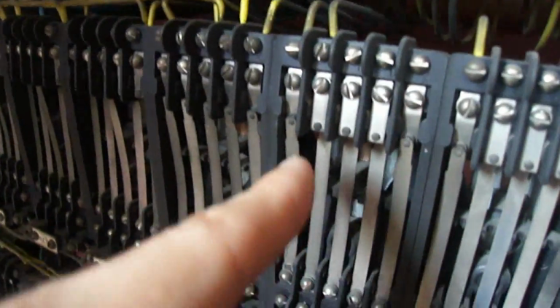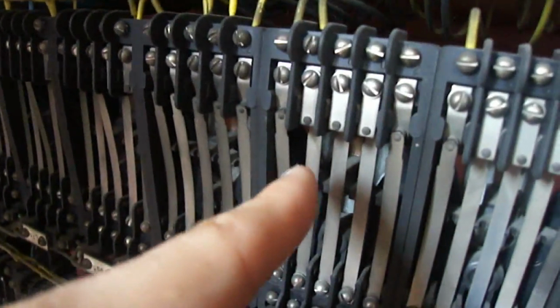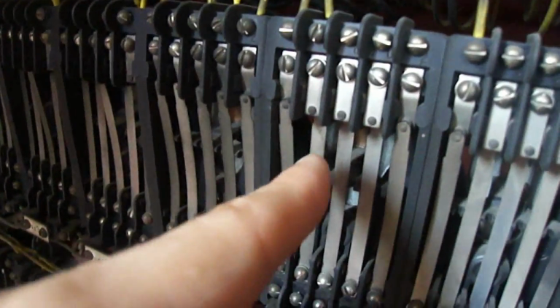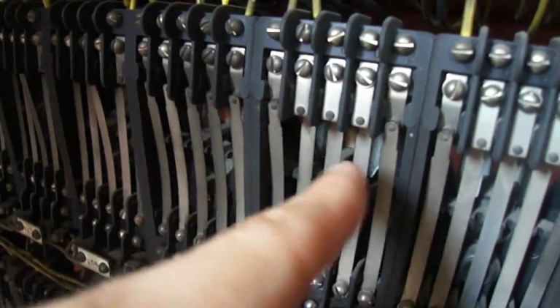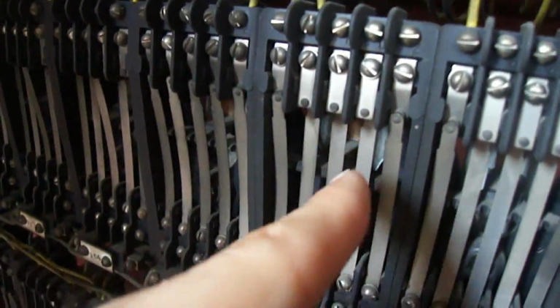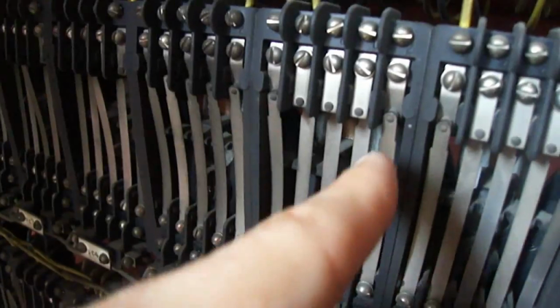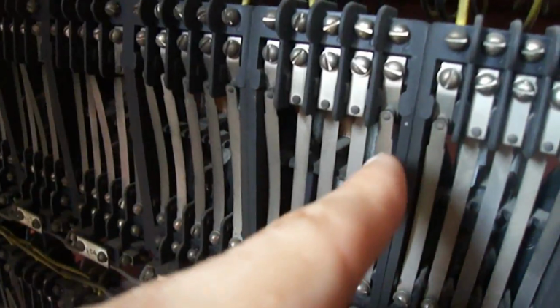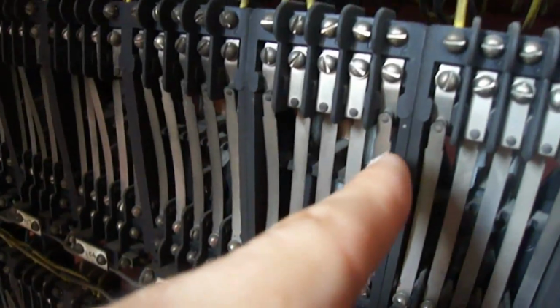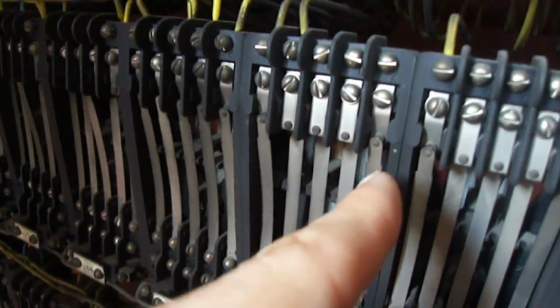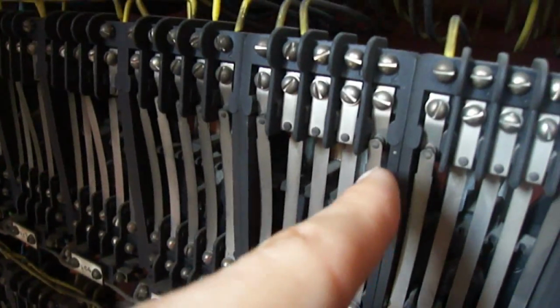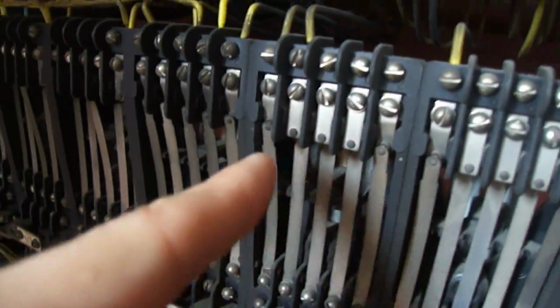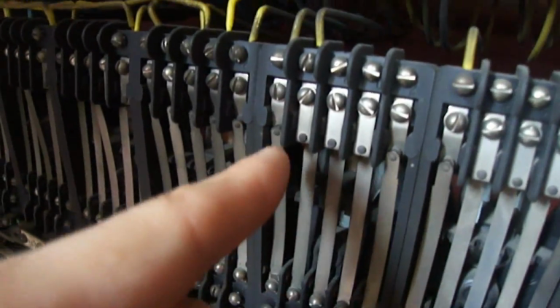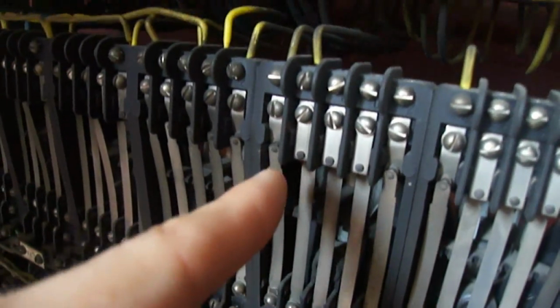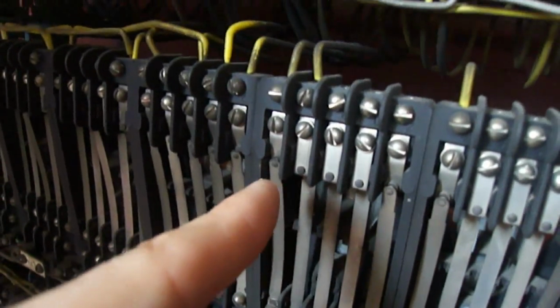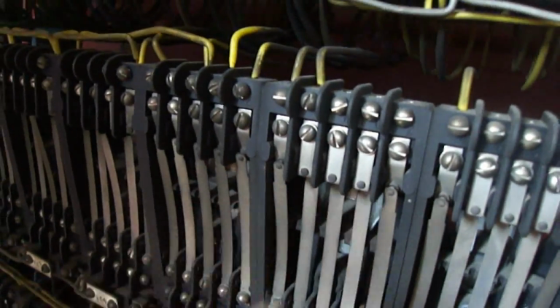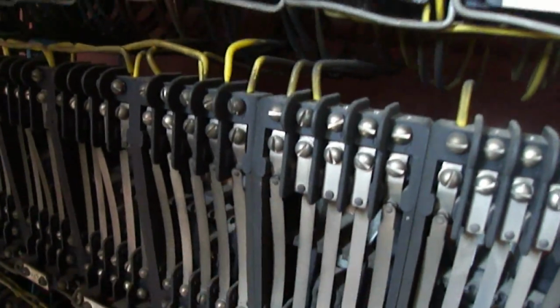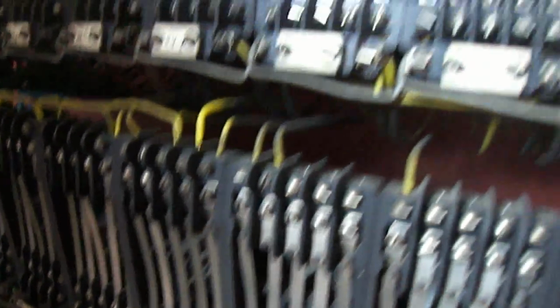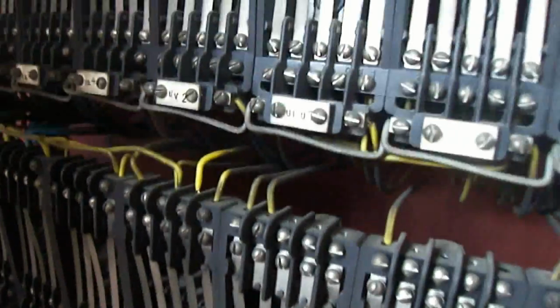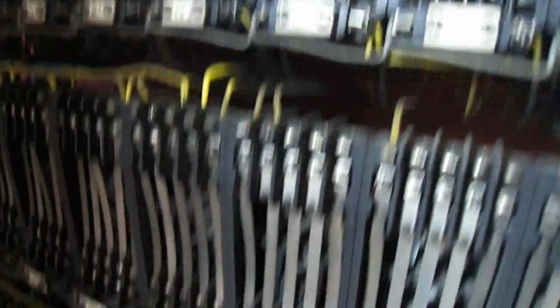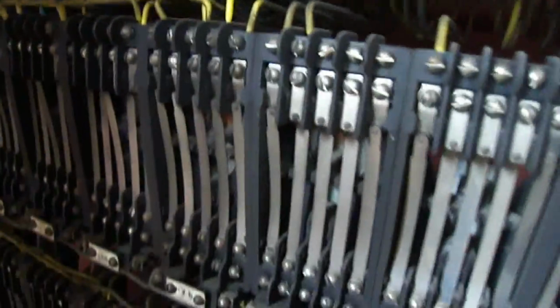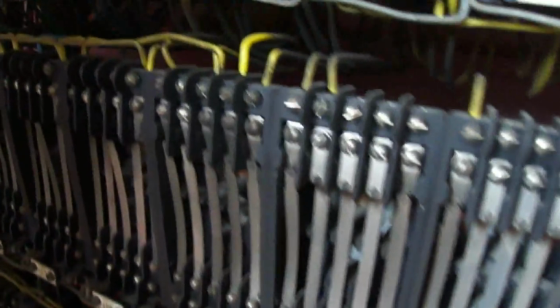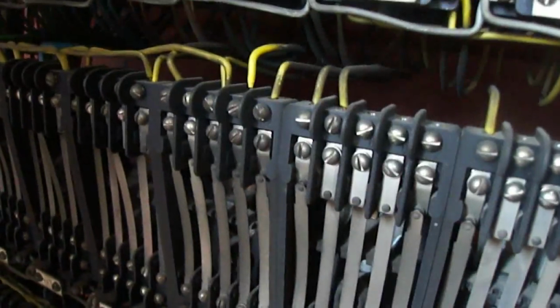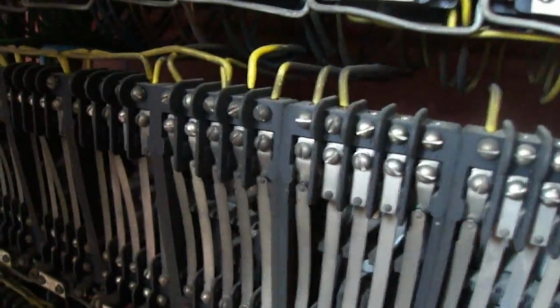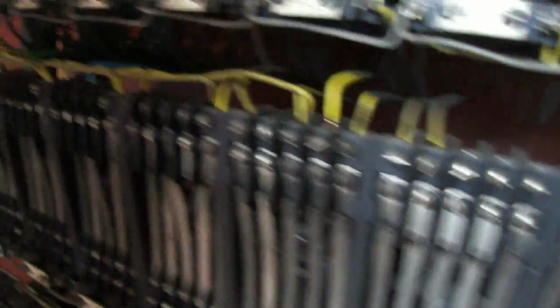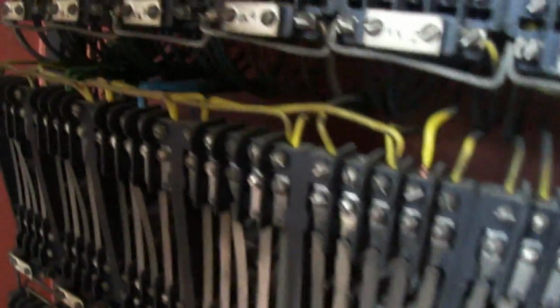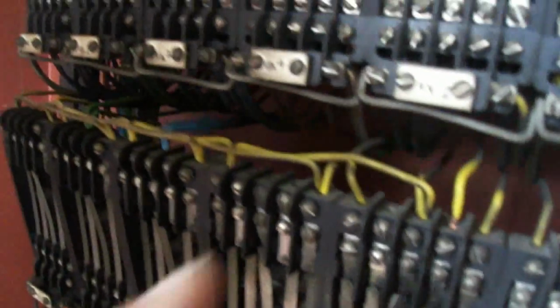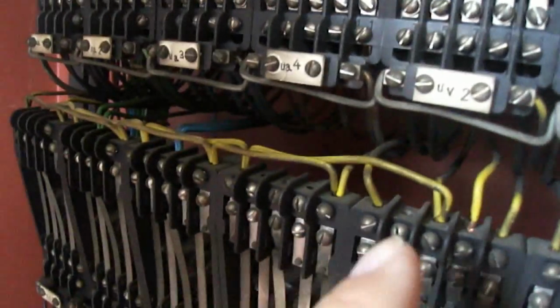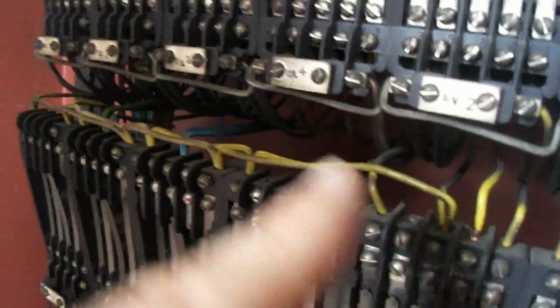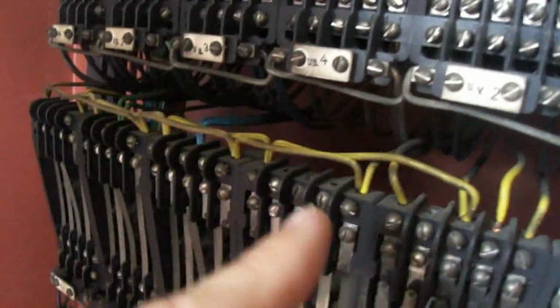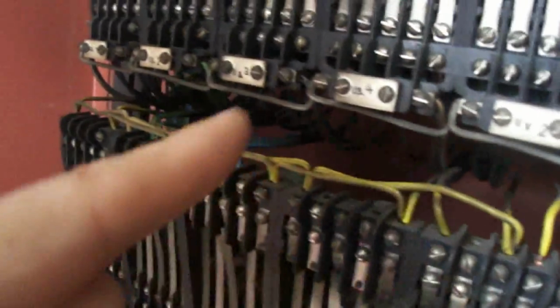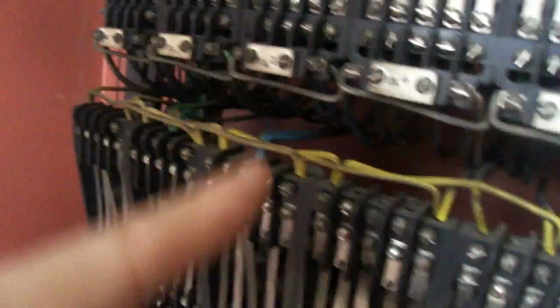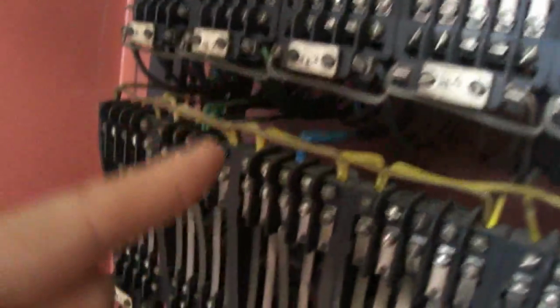Now these are called normally open contacts and these are called normally closed contacts, and you can see that some of them are spare but some of them are paralleled up.